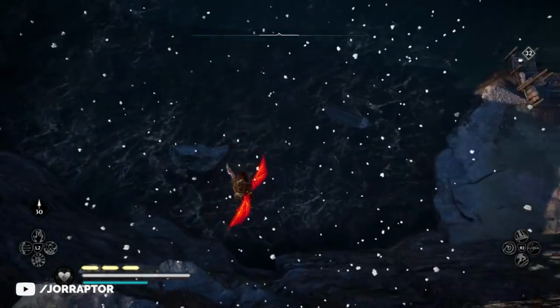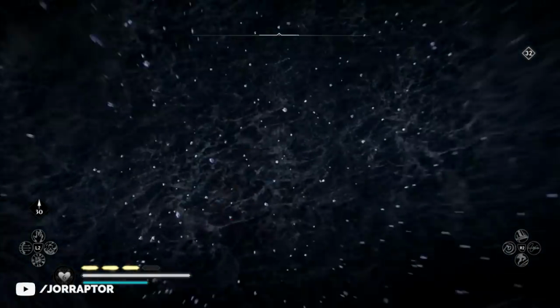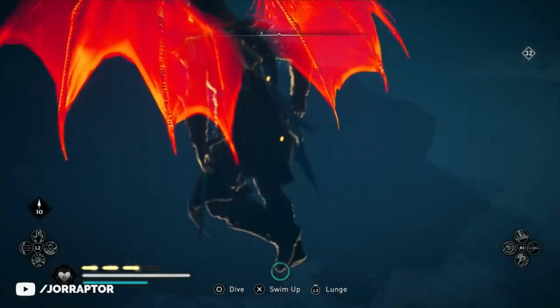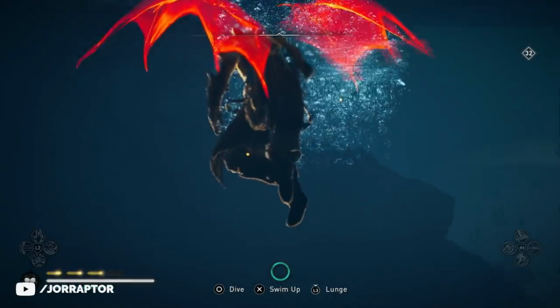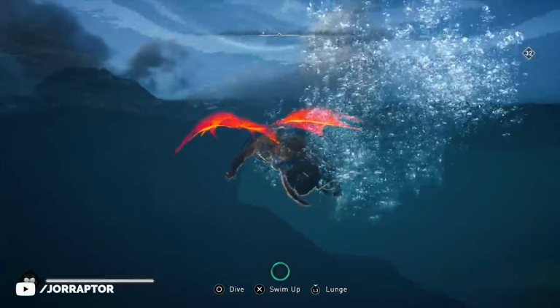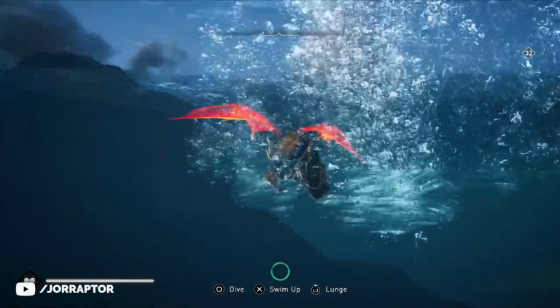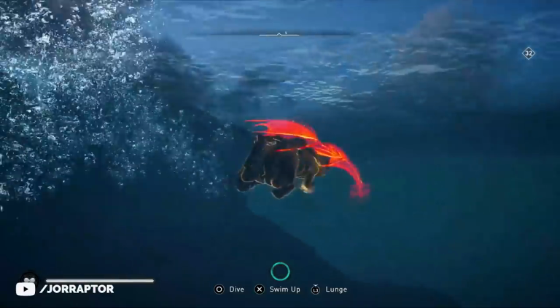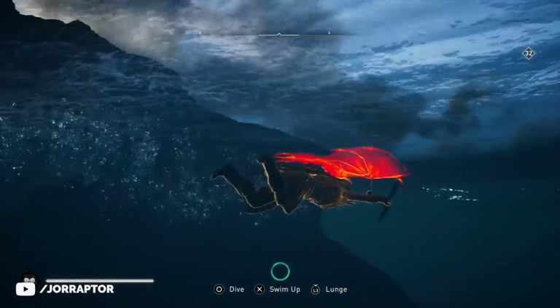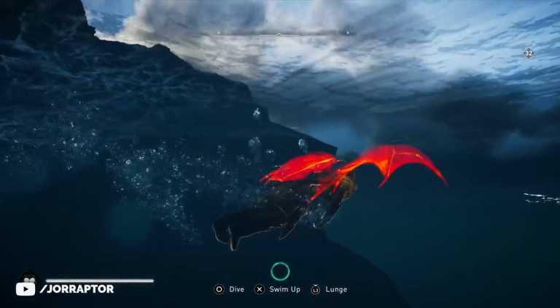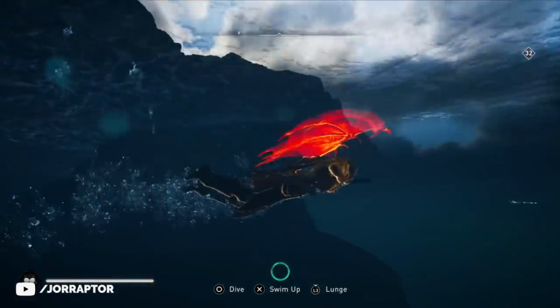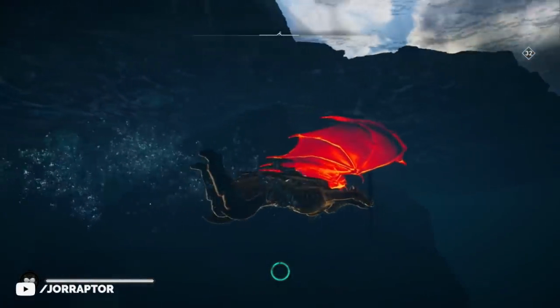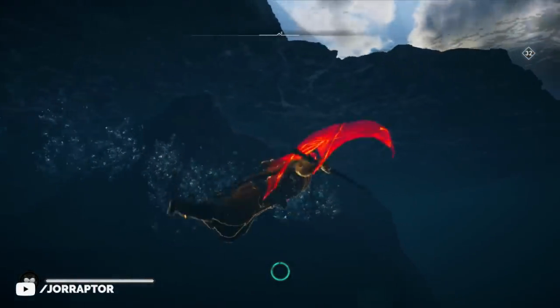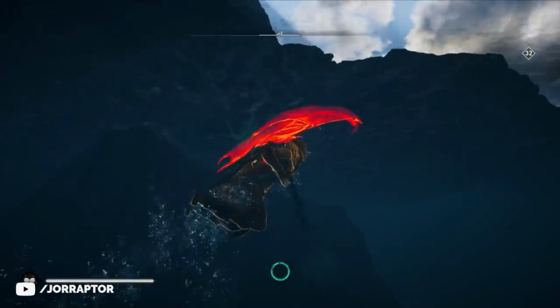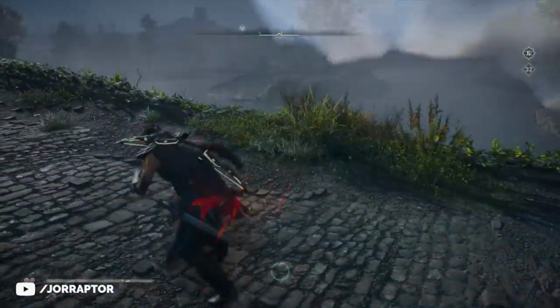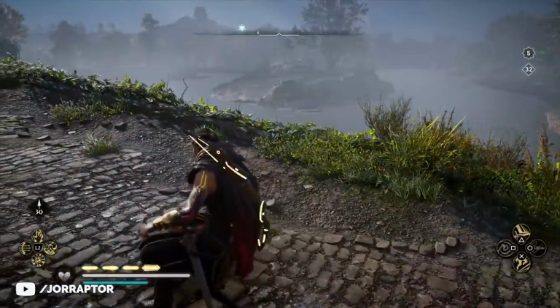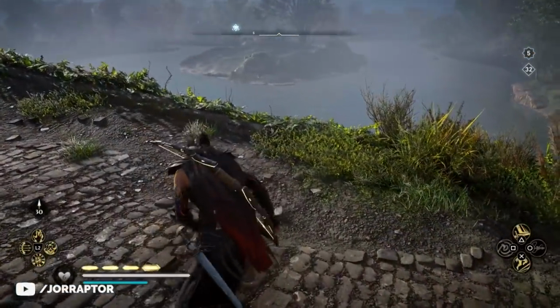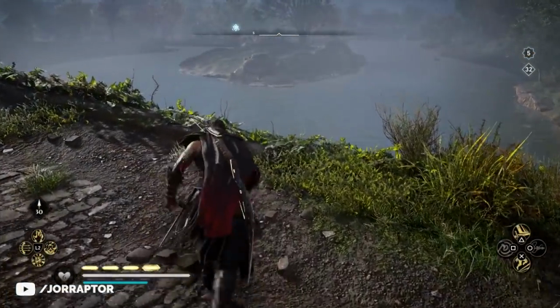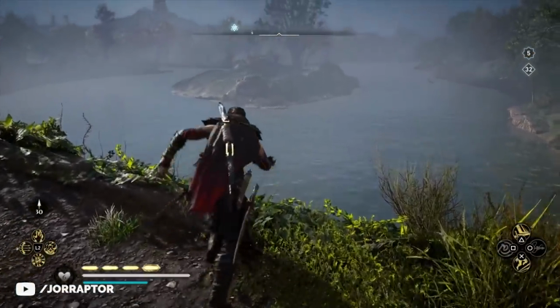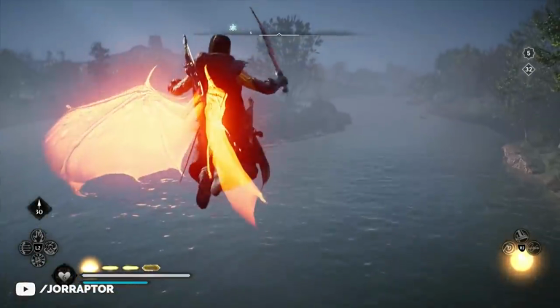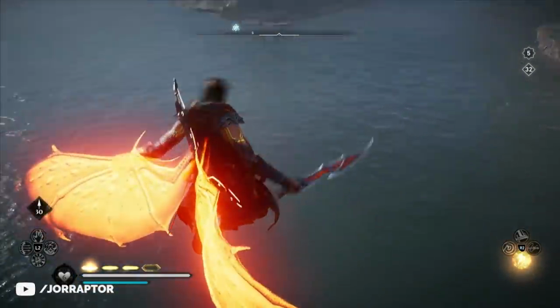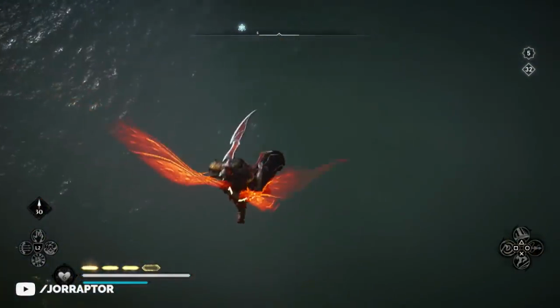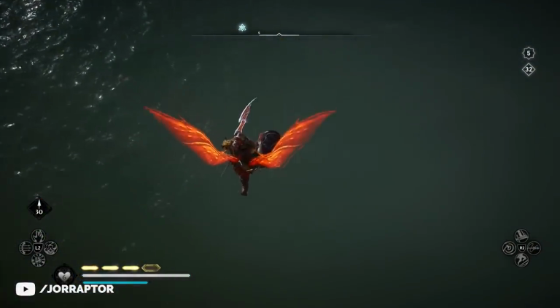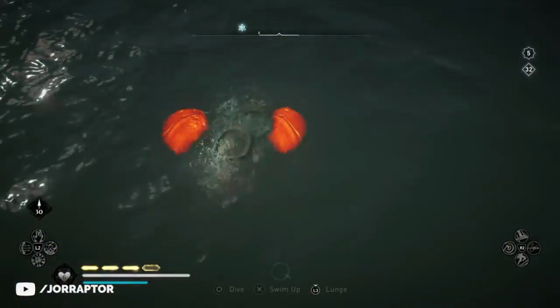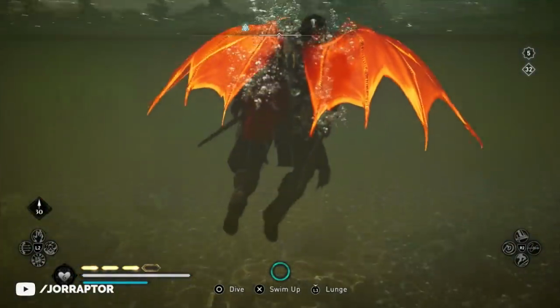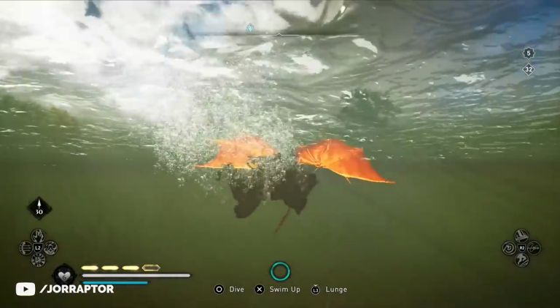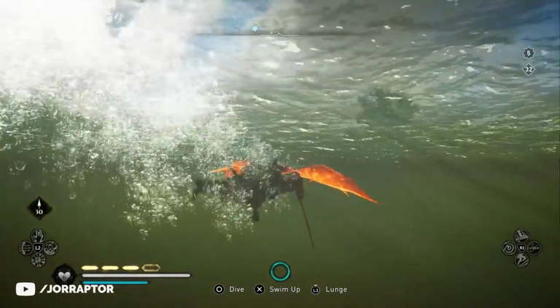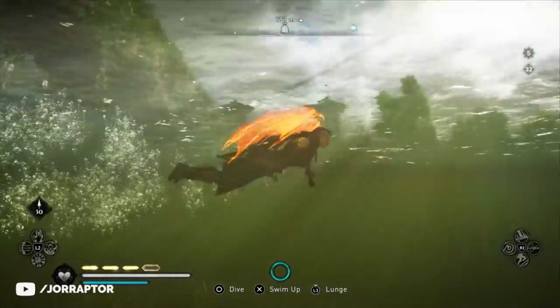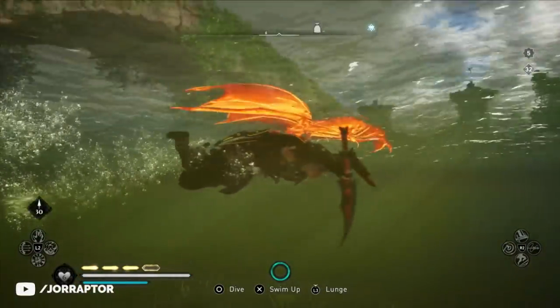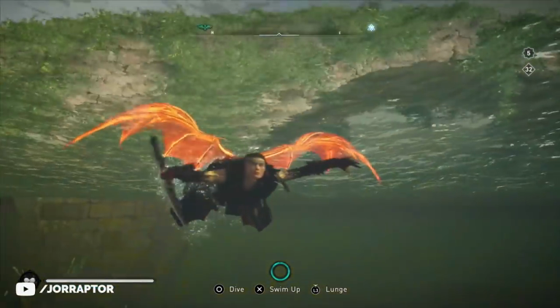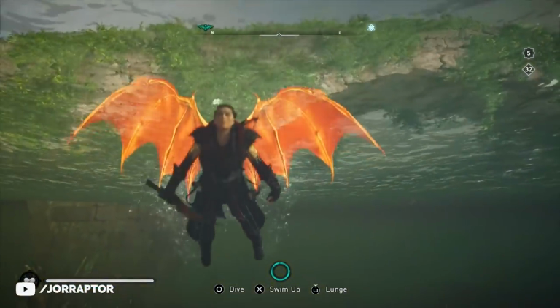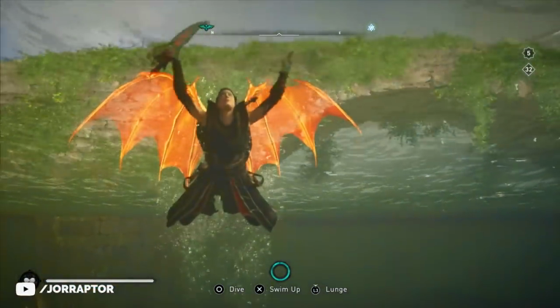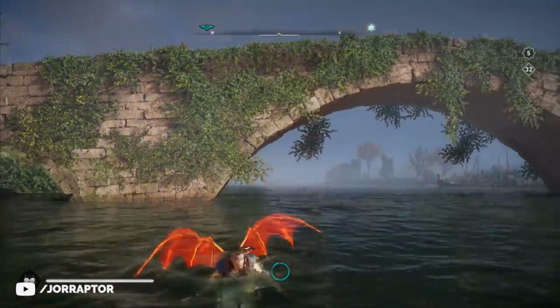Here she jumps off, has the wings, and bam — the wings stay on, like really crazy. You can also try lower spots like from a bridge, that works too. The trick here is that Eivor has to reach the water and not a flat spot on the ground.